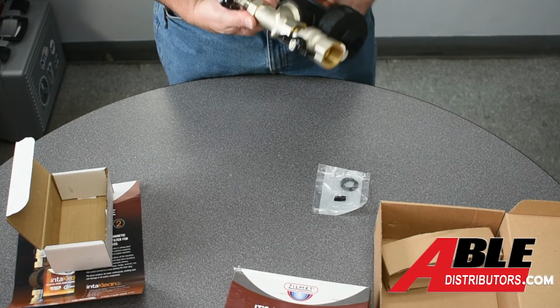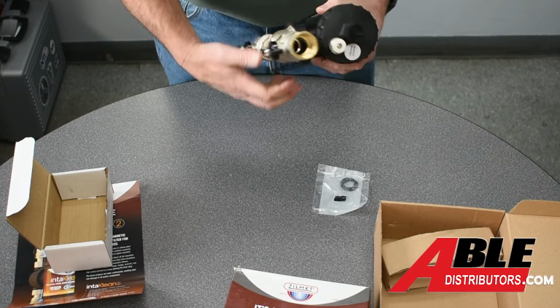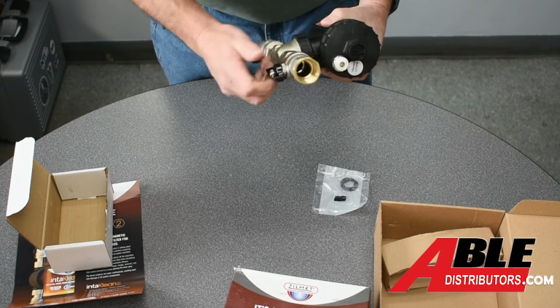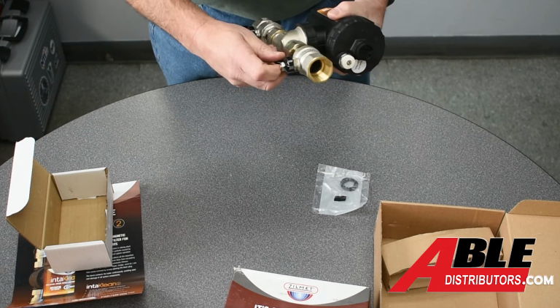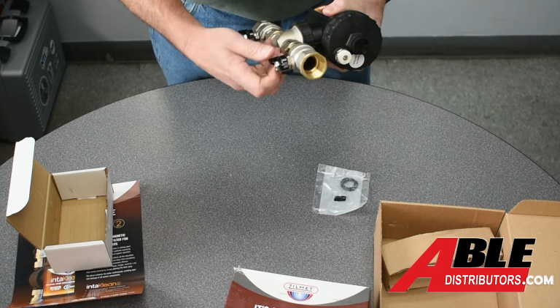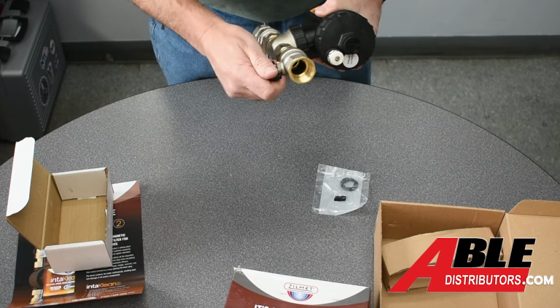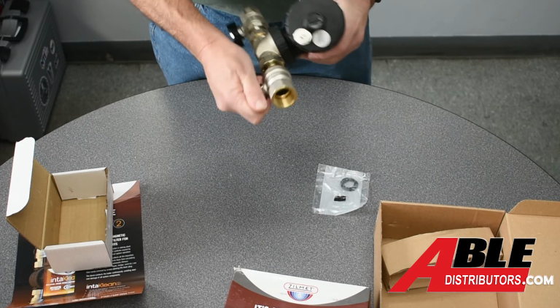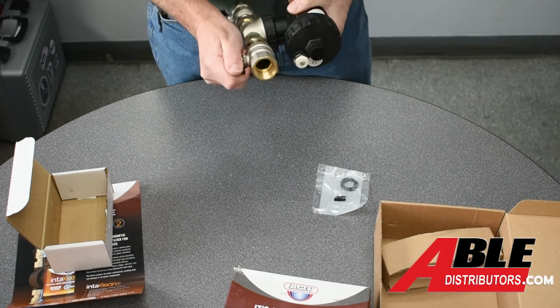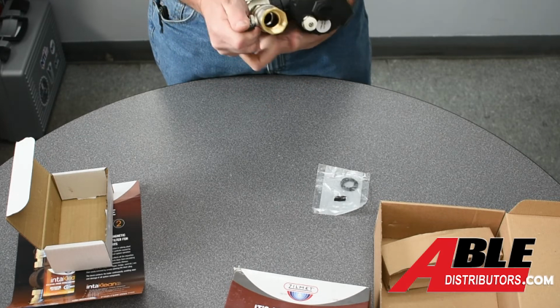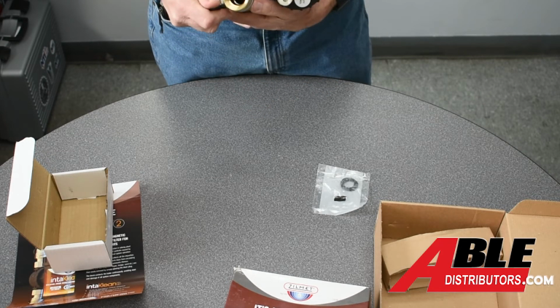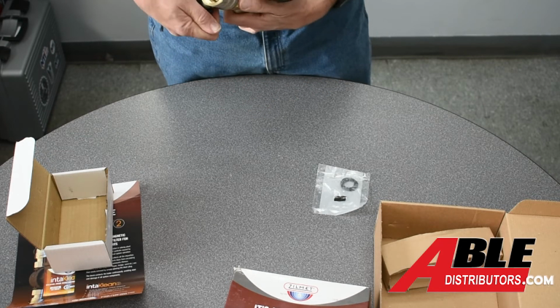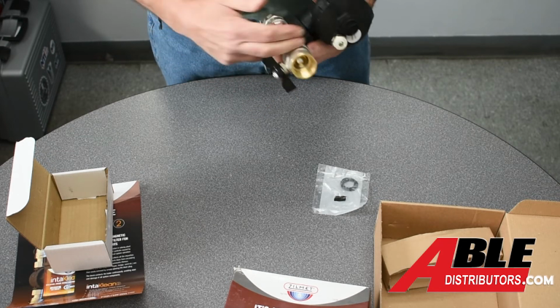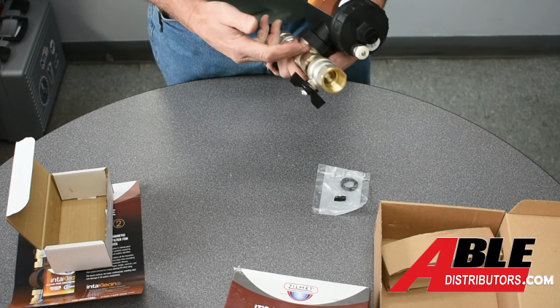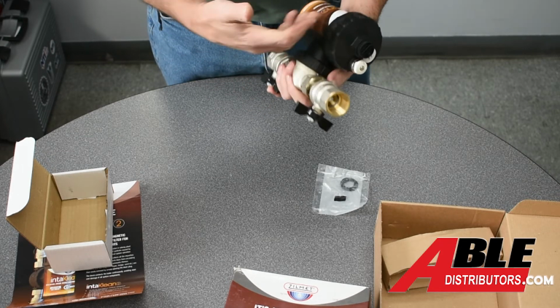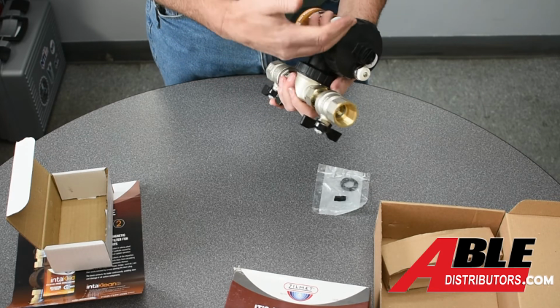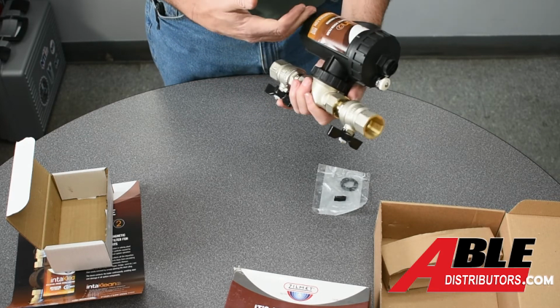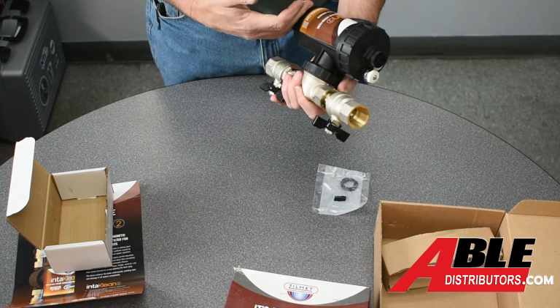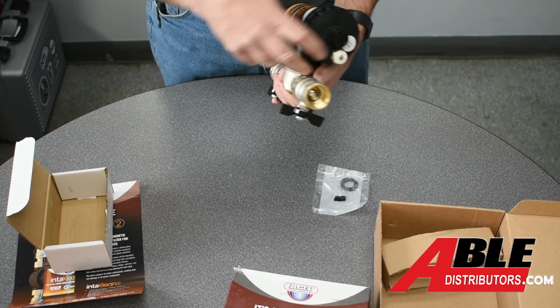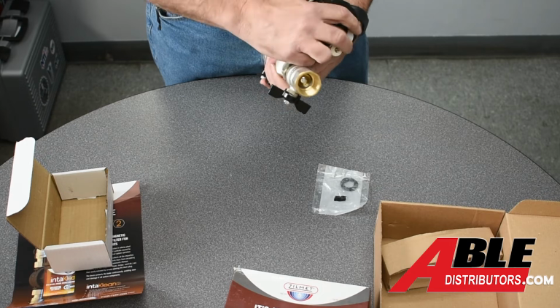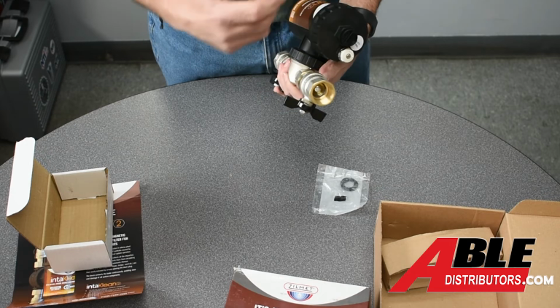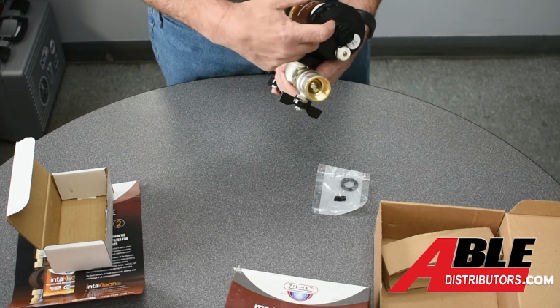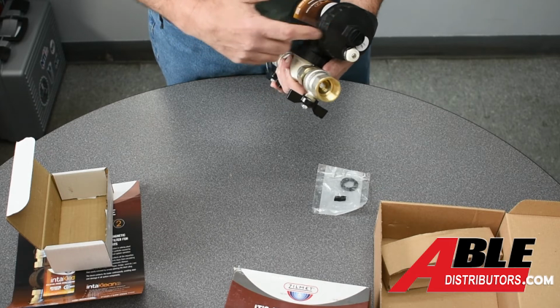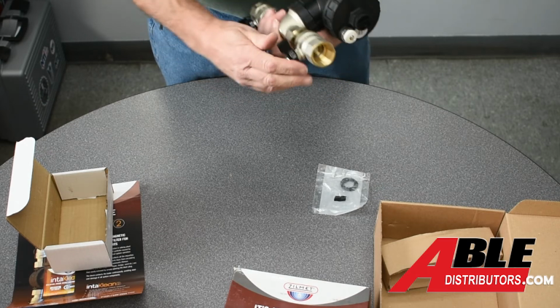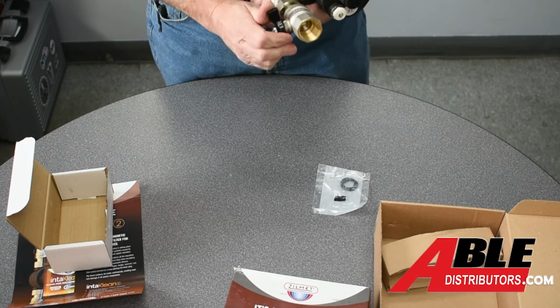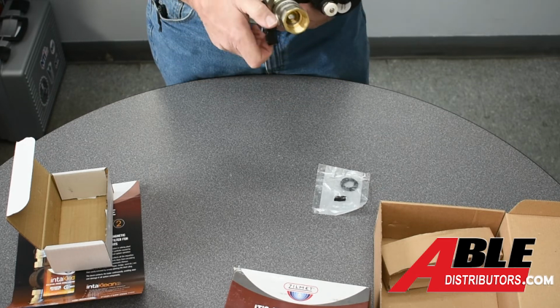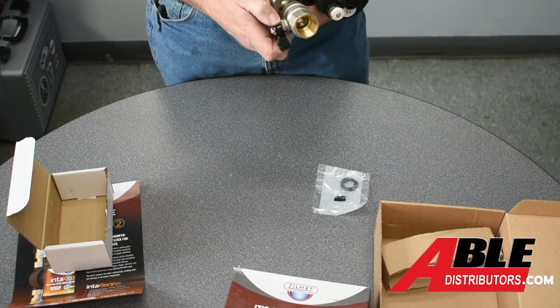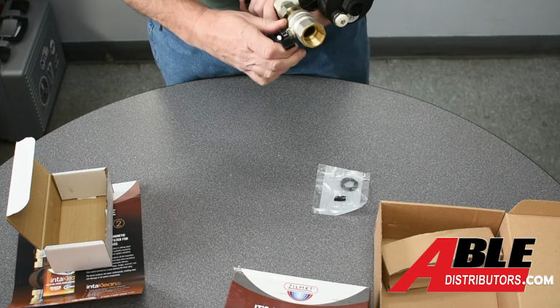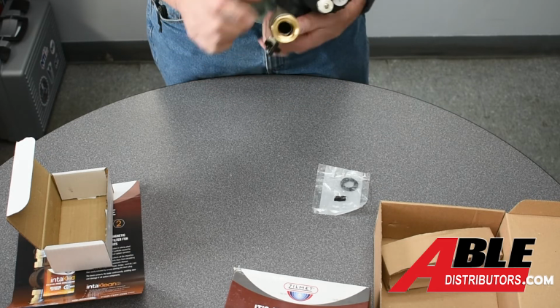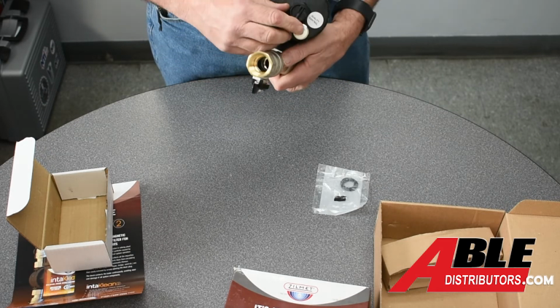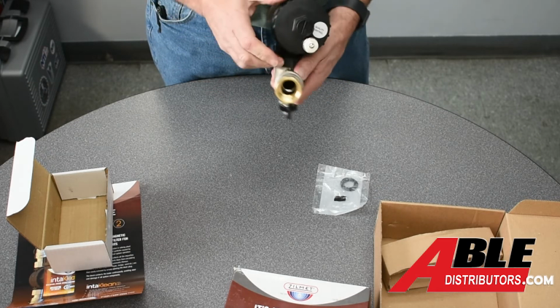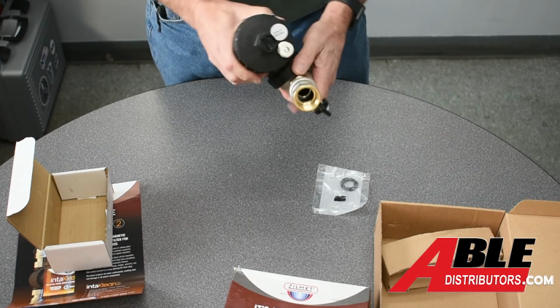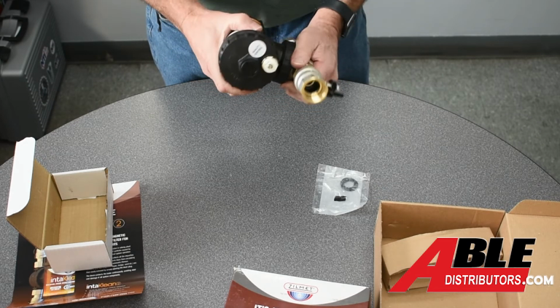That way you can quickly isolate off the system, drain out the debris, open it up, add chemical, and turn the system back on. It's got a little bleed screw too.